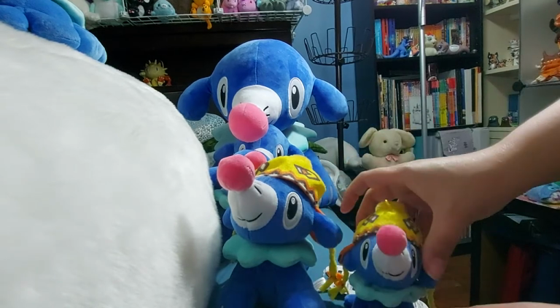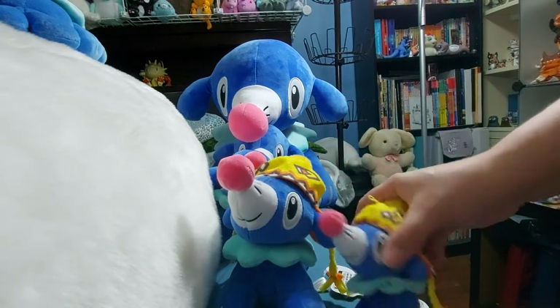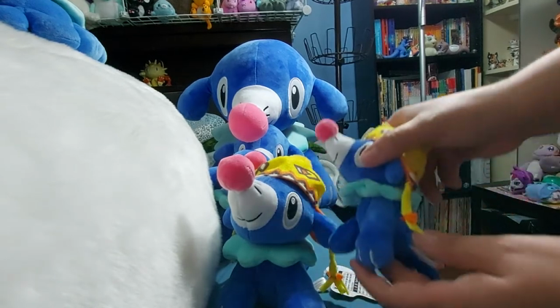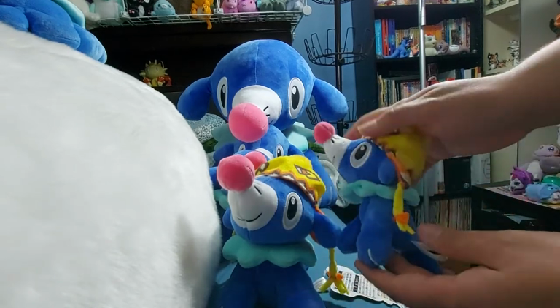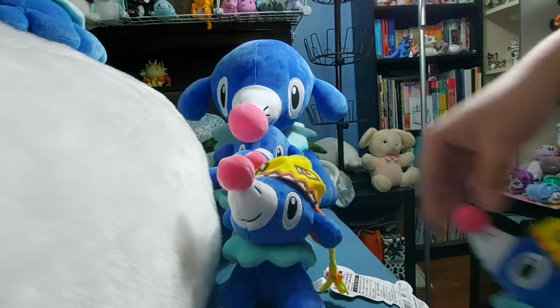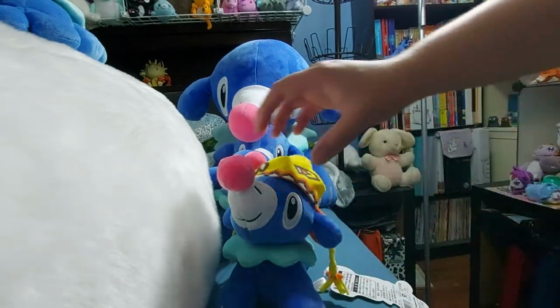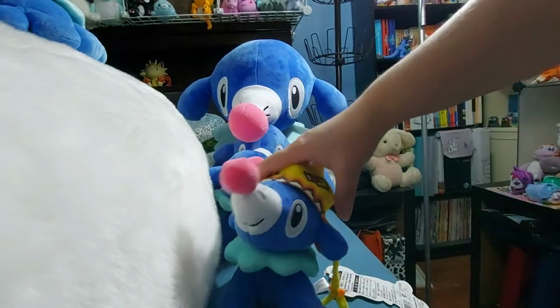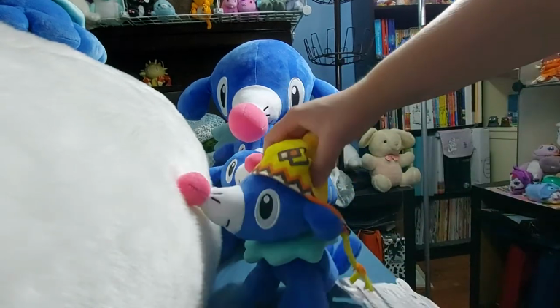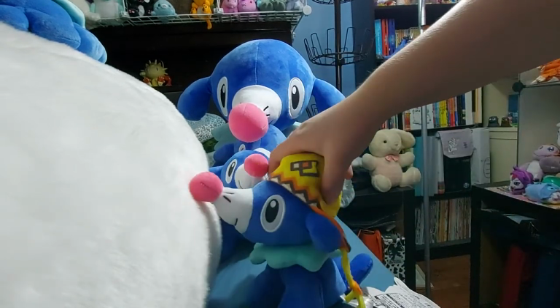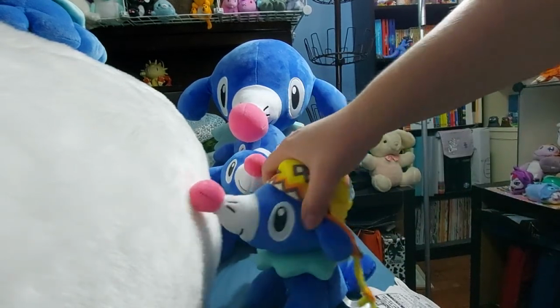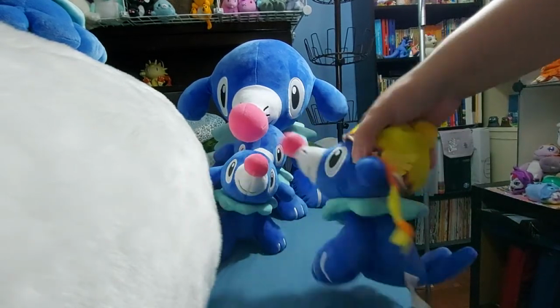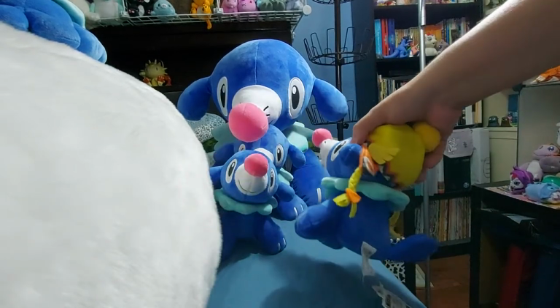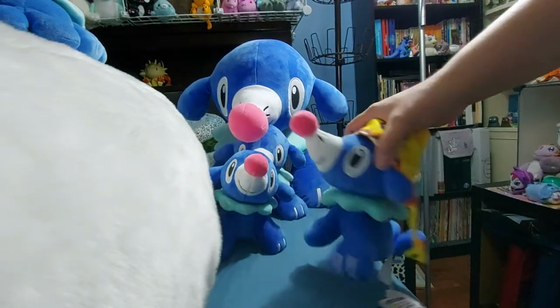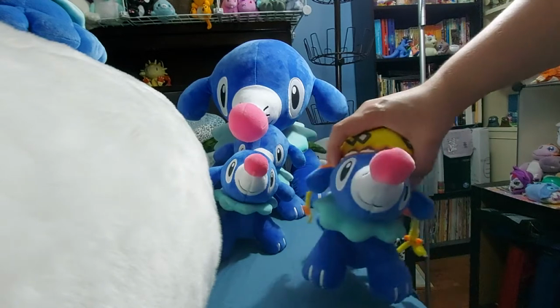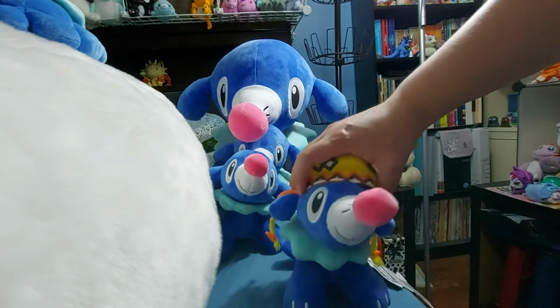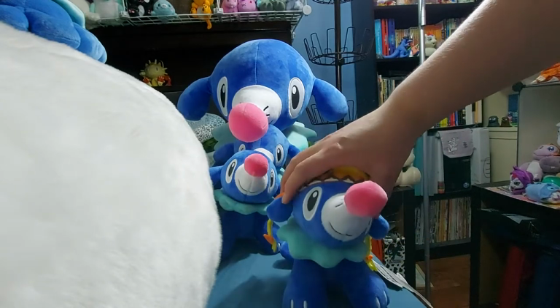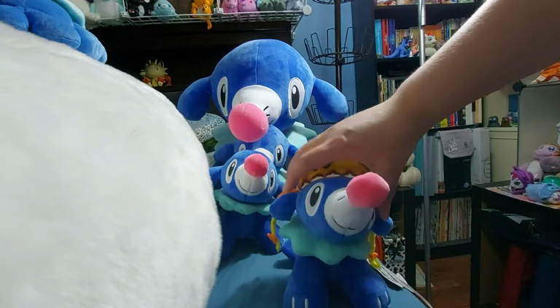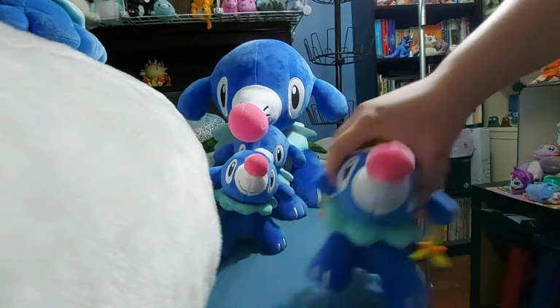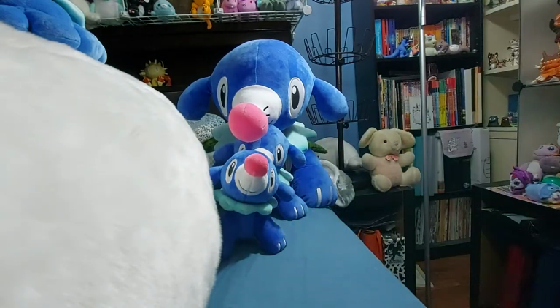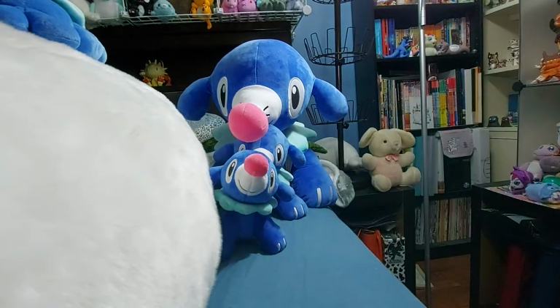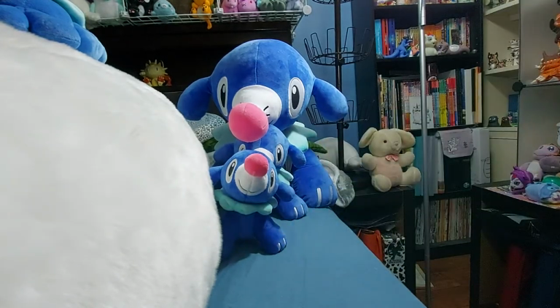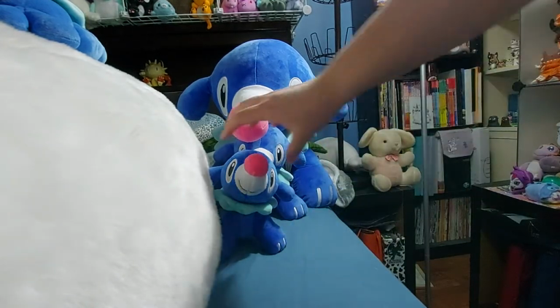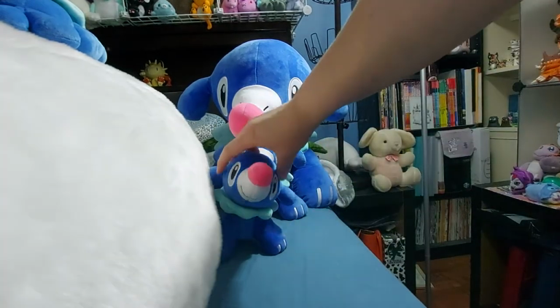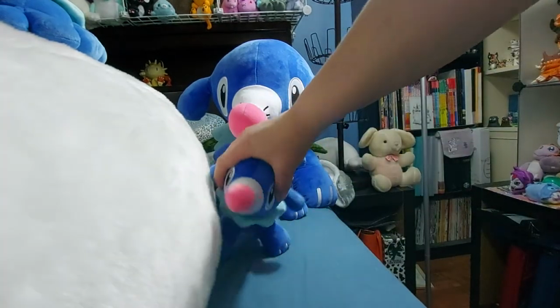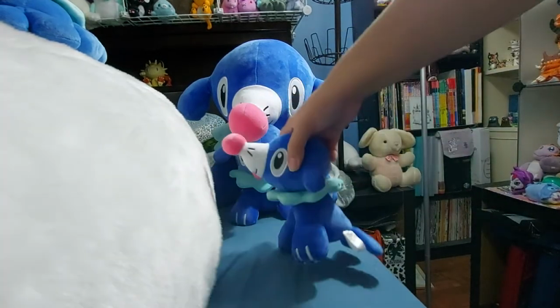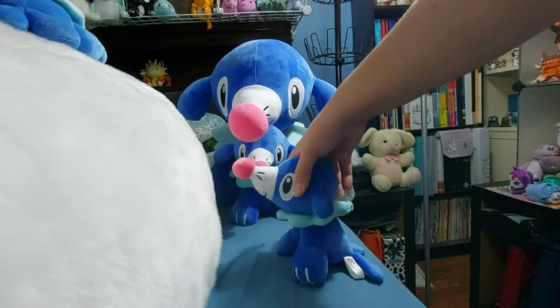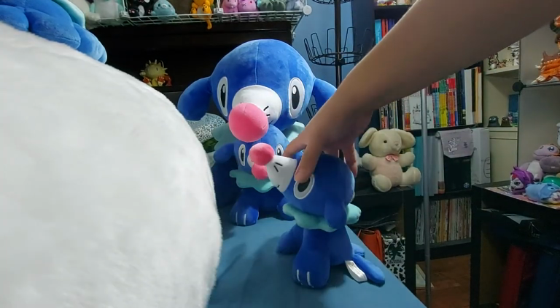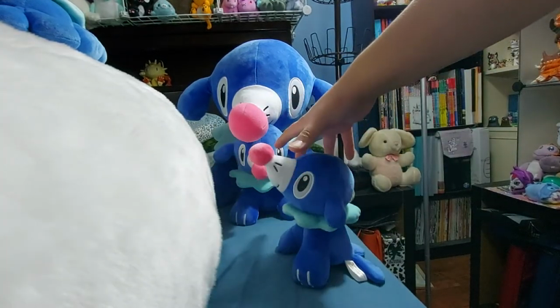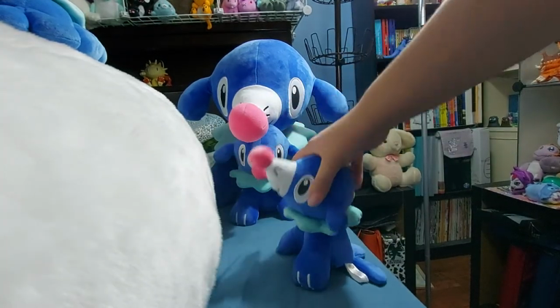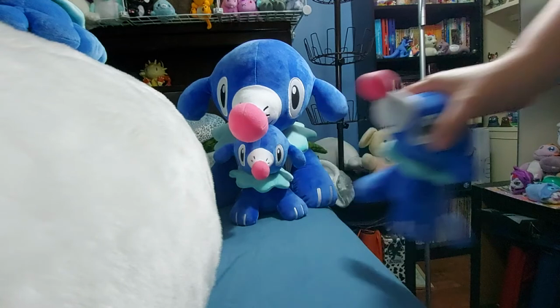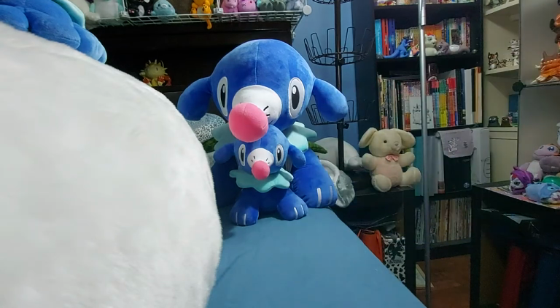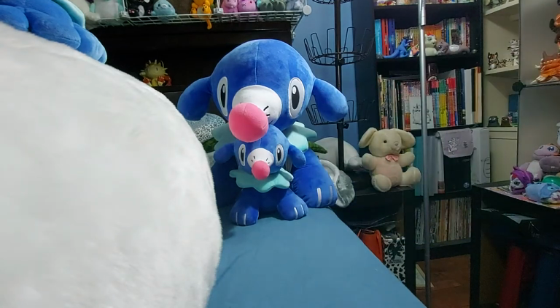So there's the keychain version, the bigger small plush, and the naked version.